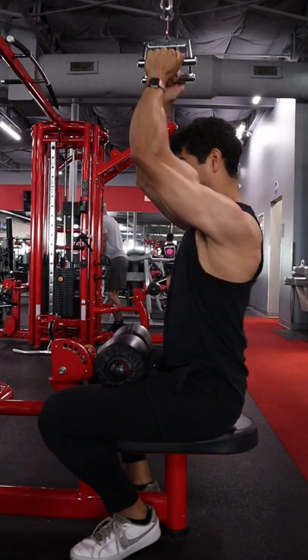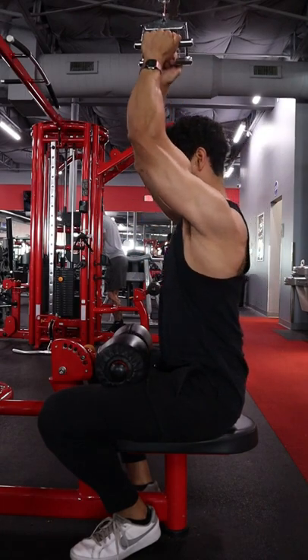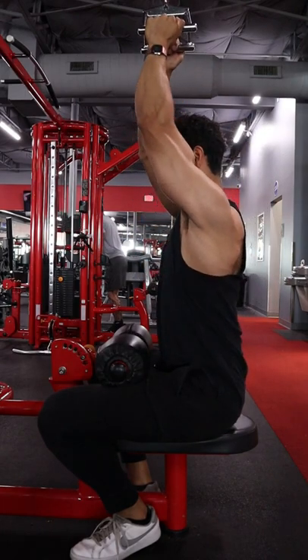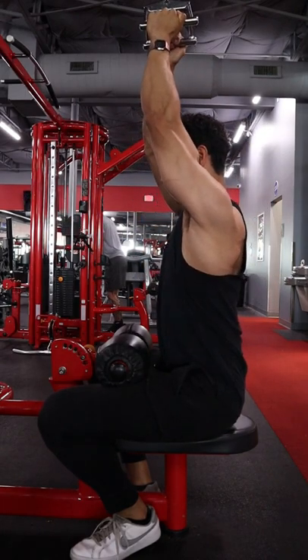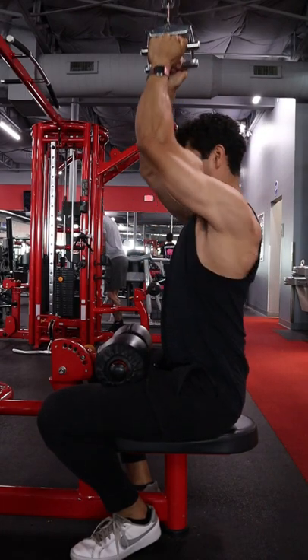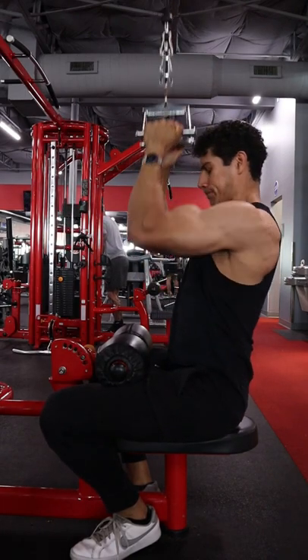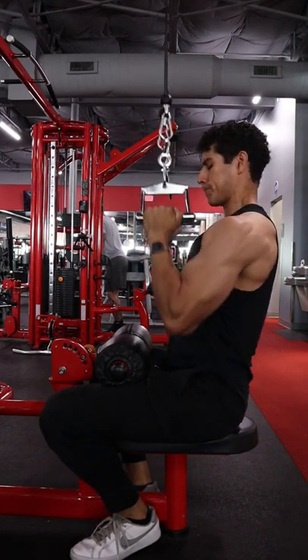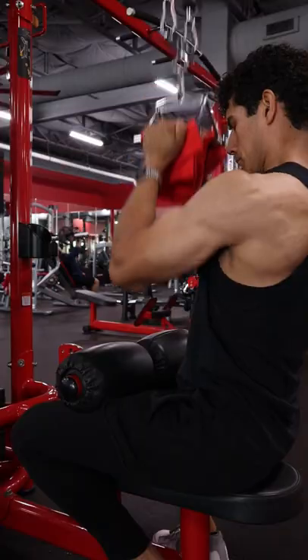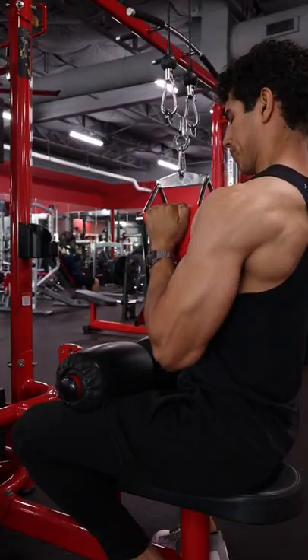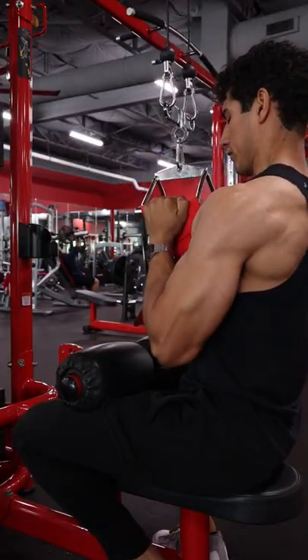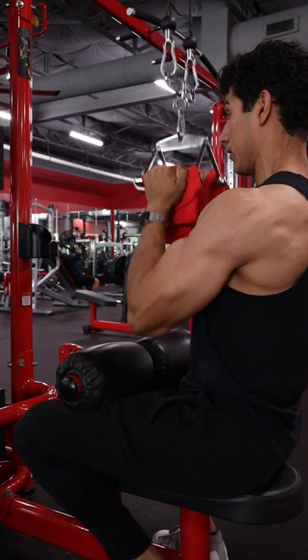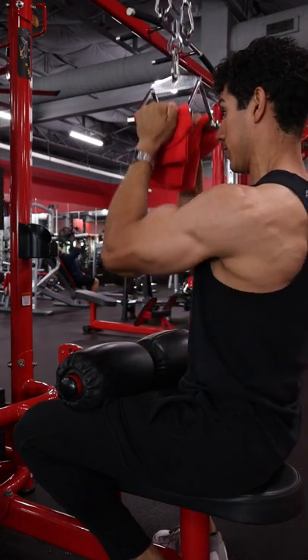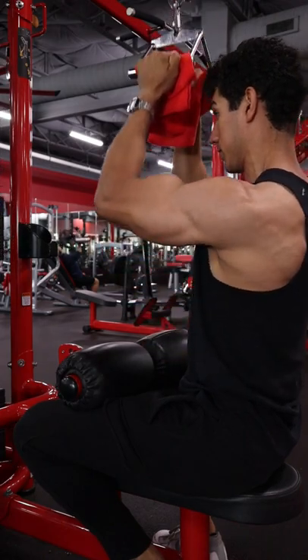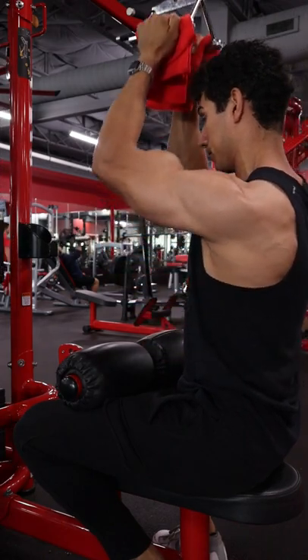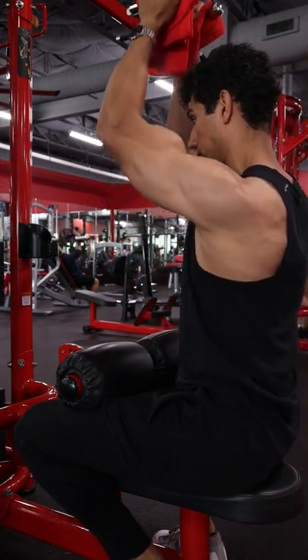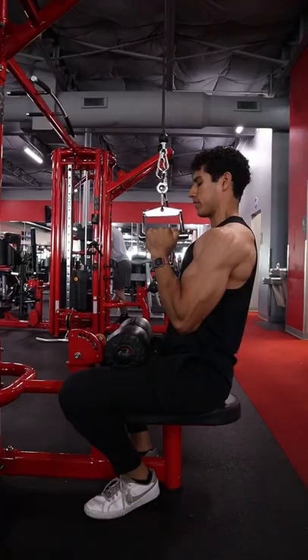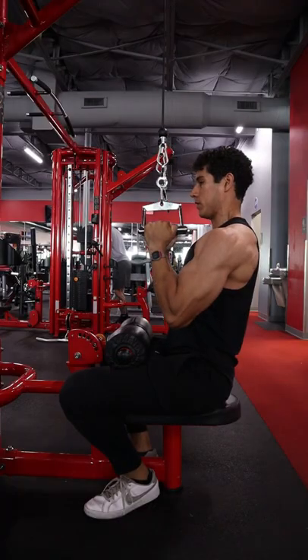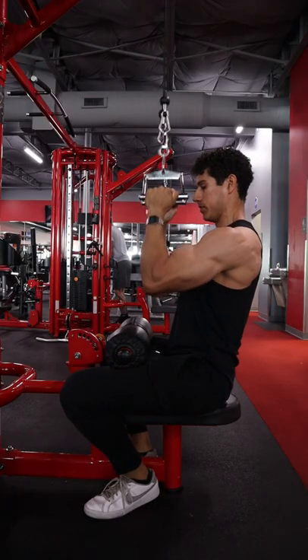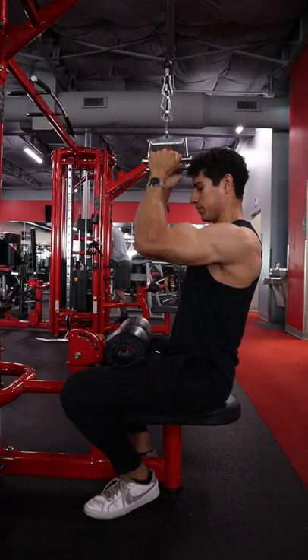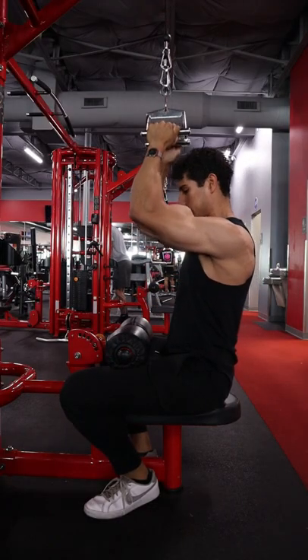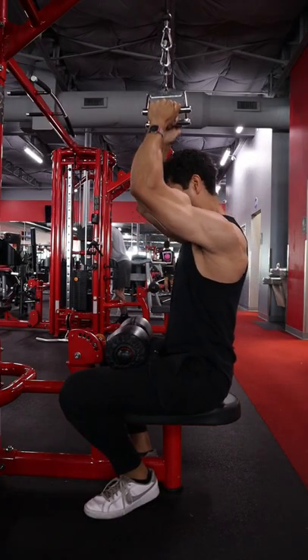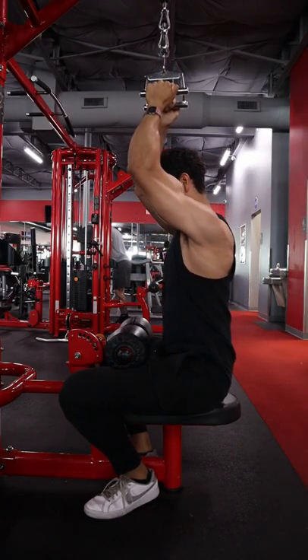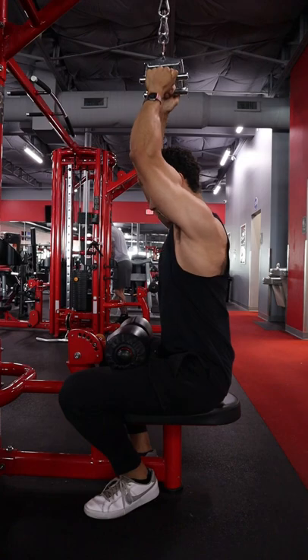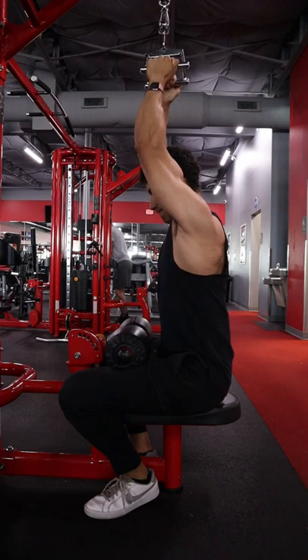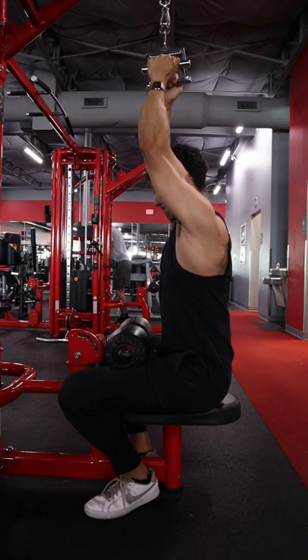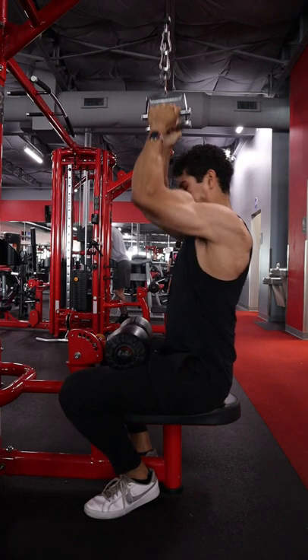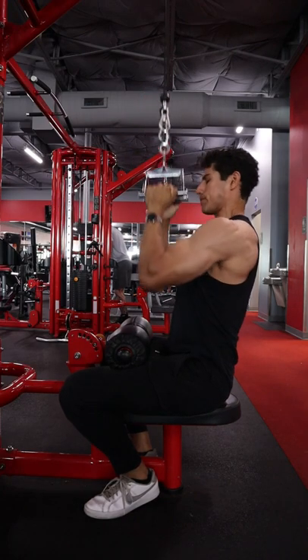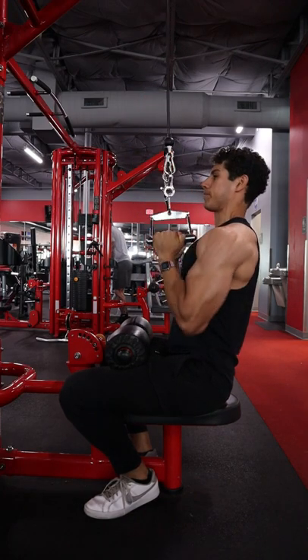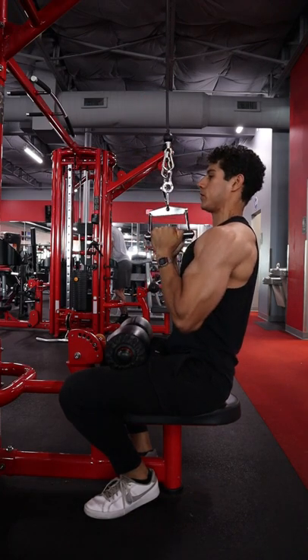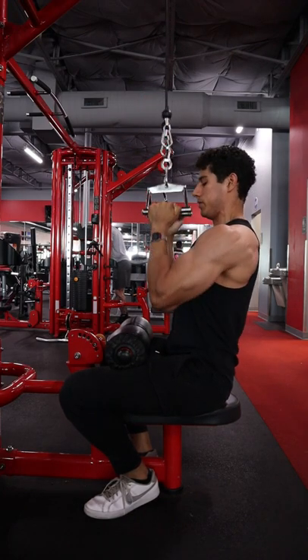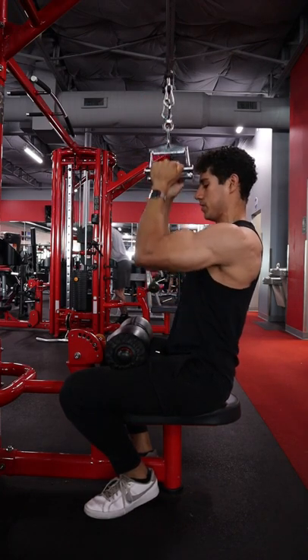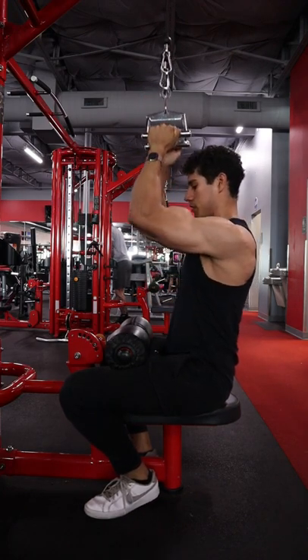Try to keep a neutral back when you're going down. Try not to arch too much or else you're going to be using a lot of the muscles of the upper back. To improve stability on this exercise, imagine like you're pressing those feet into the ground, like you're doing a calf raise, to help you get a little bit tighter into the seat.